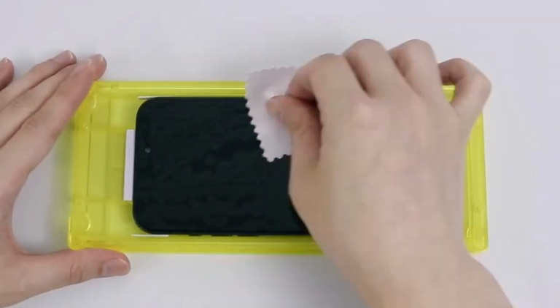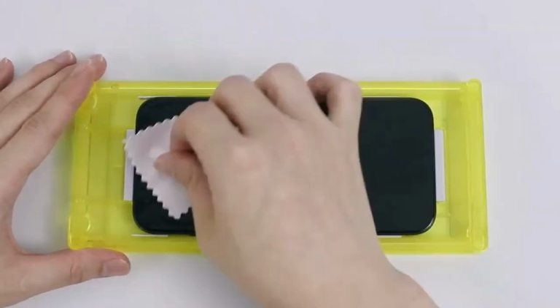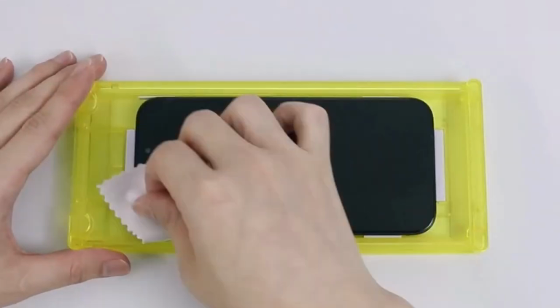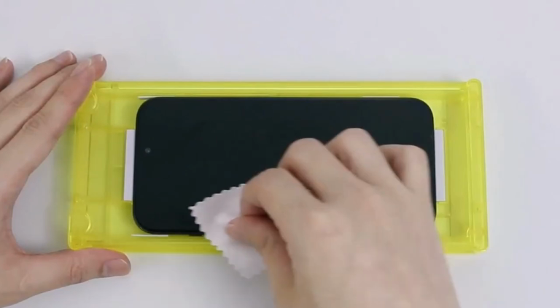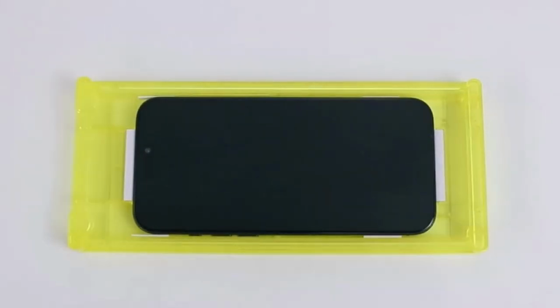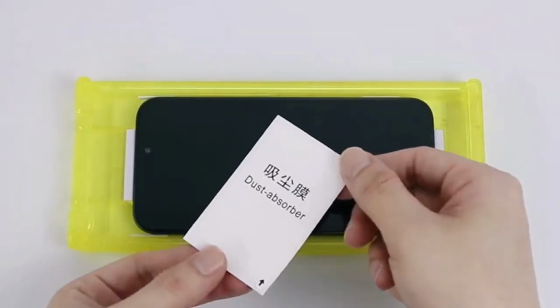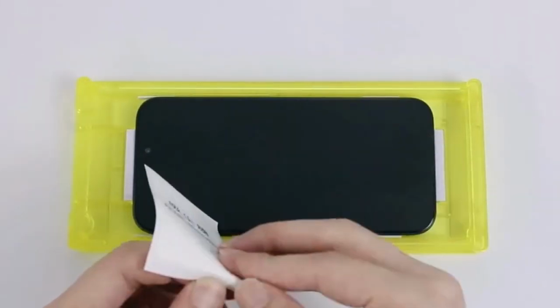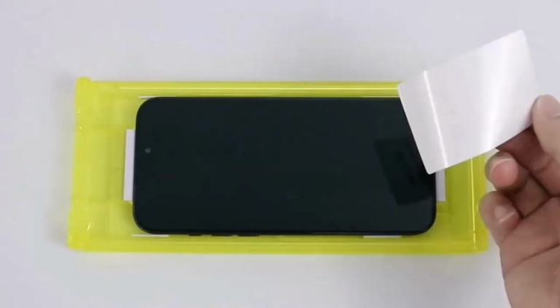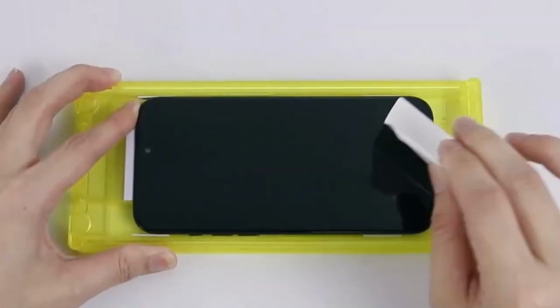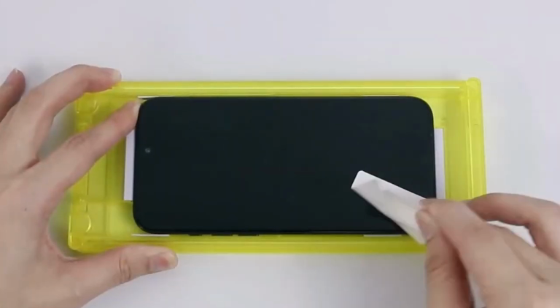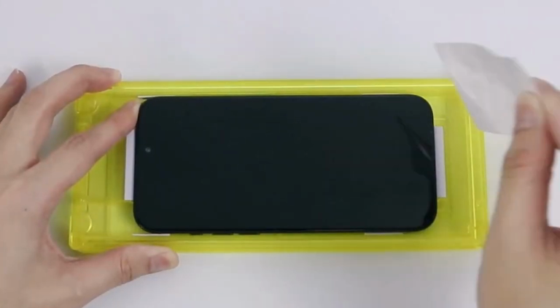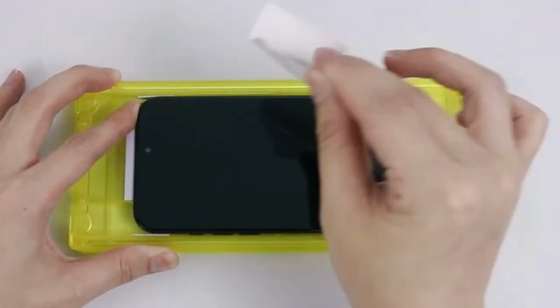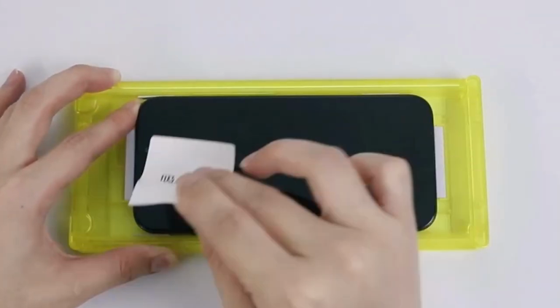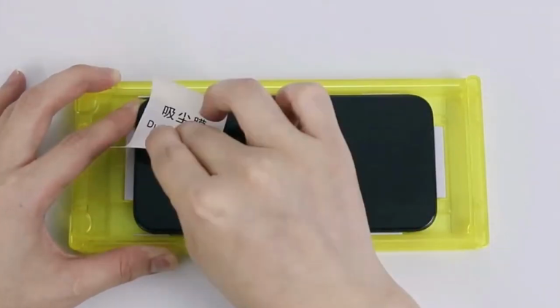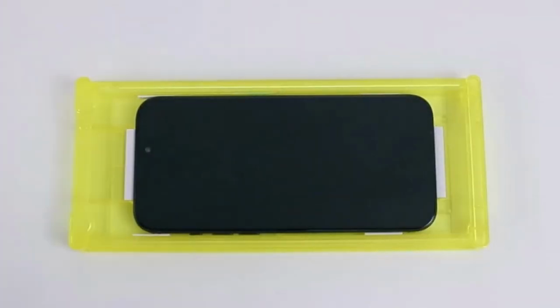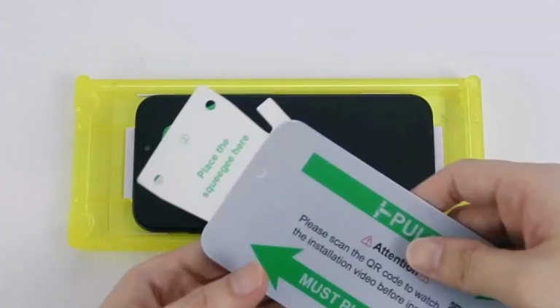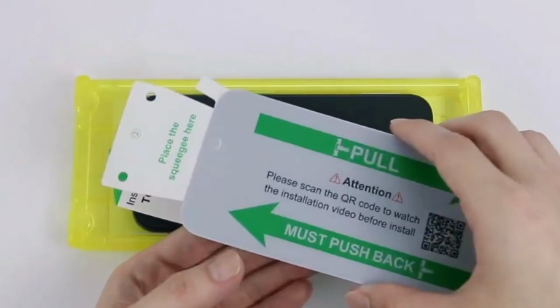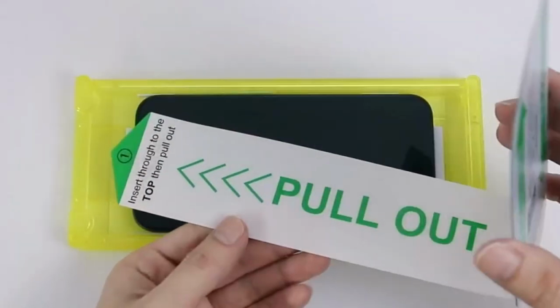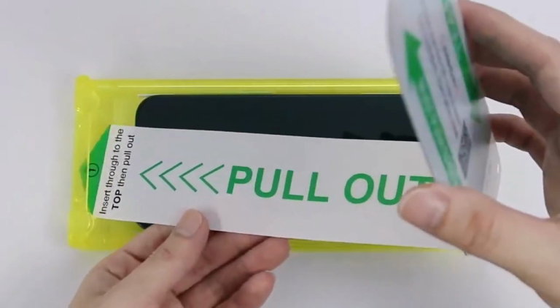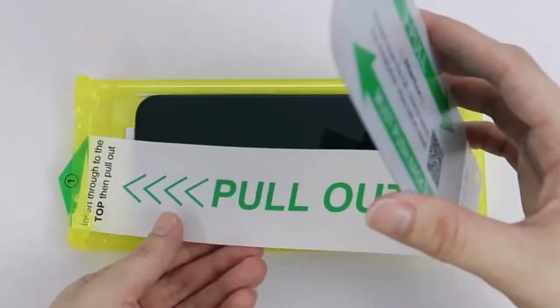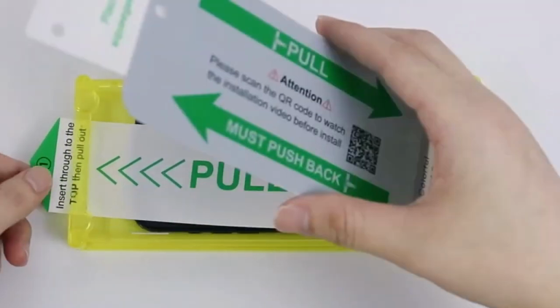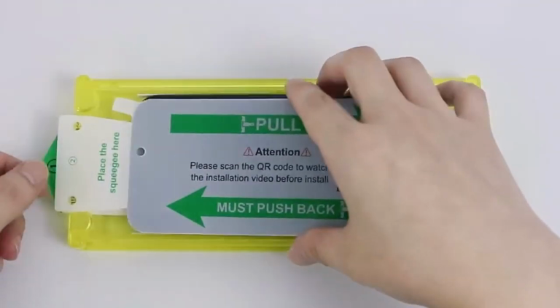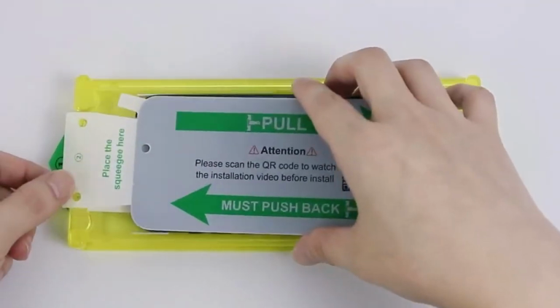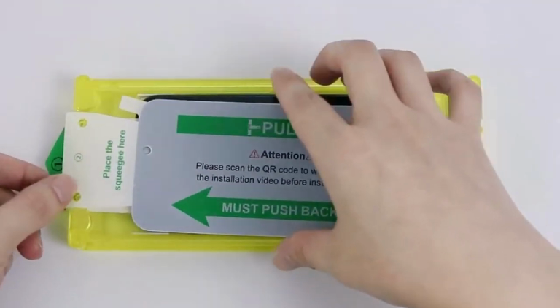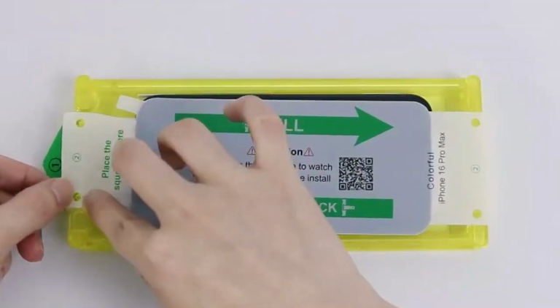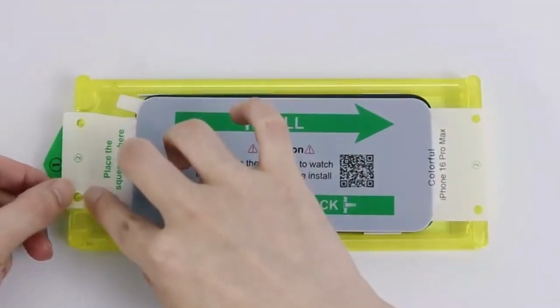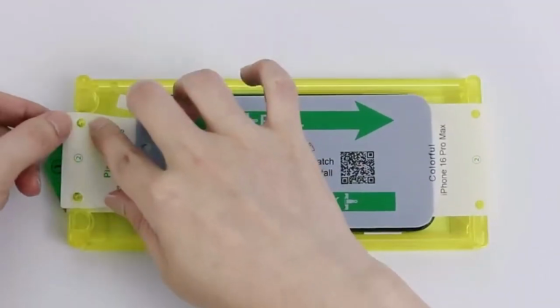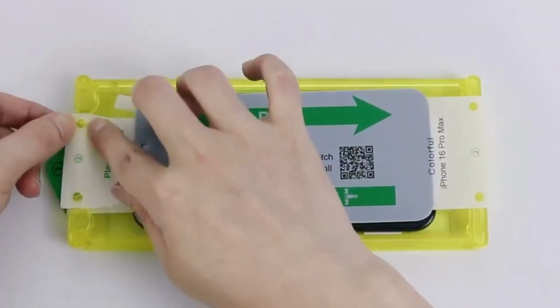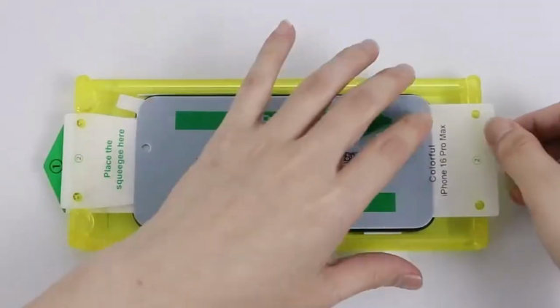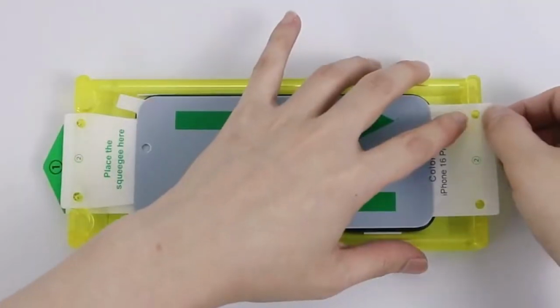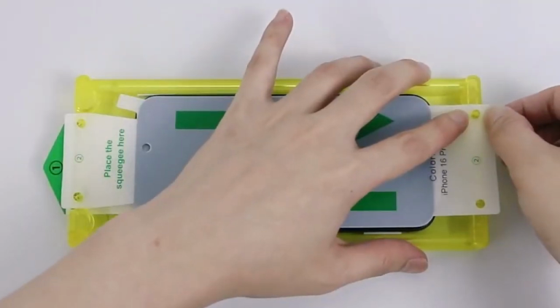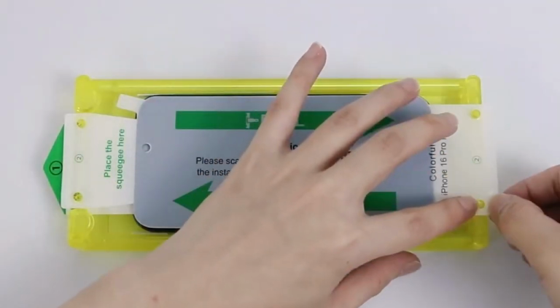So guys, this was the video about the top 5 best iPhone 16 Pro Max screen protectors. All the links are given in the description — do check them out. If you enjoyed the video, be sure to hit the like button and subscribe to our channel for more videos. Thank you.